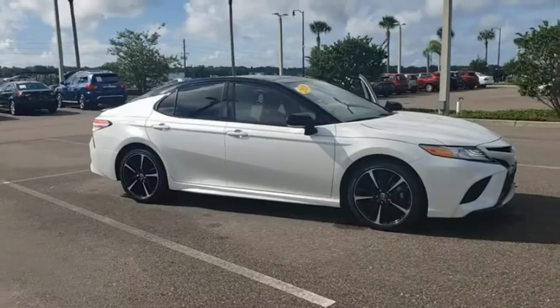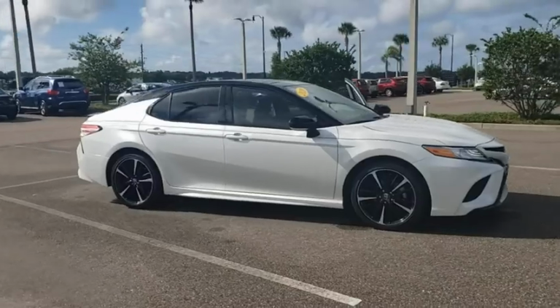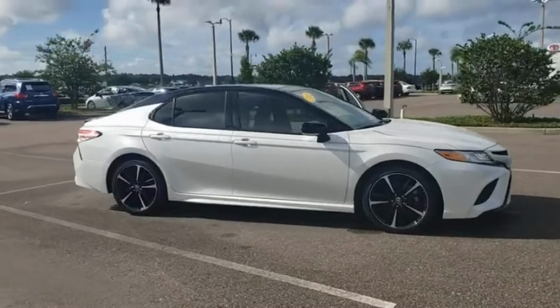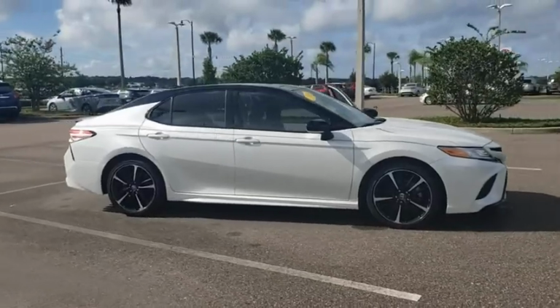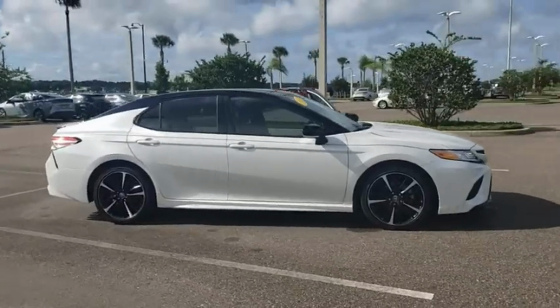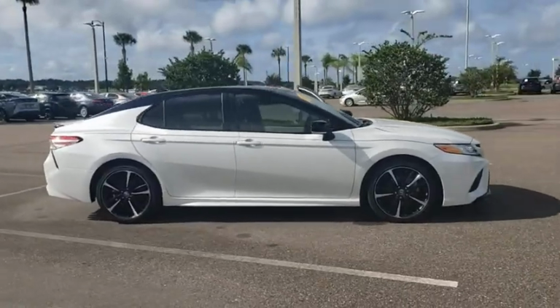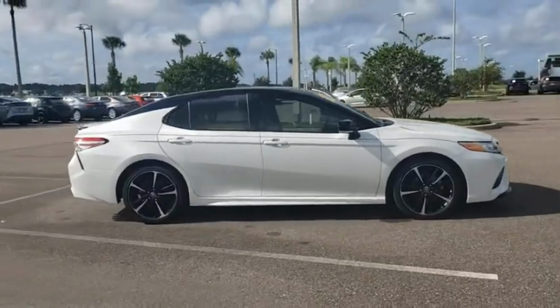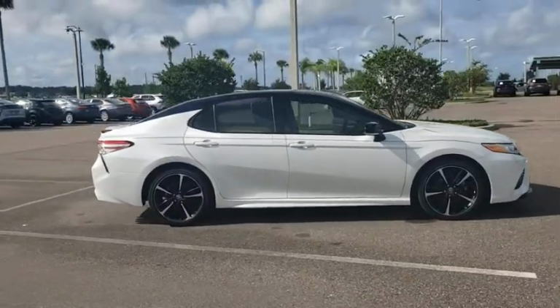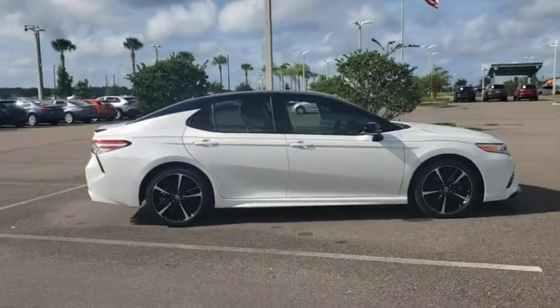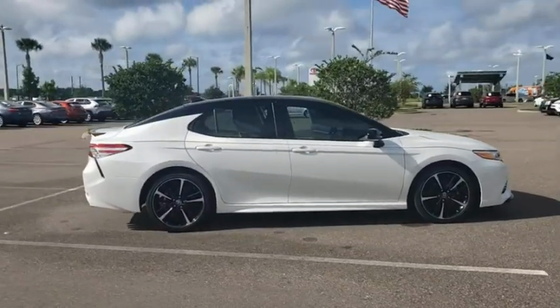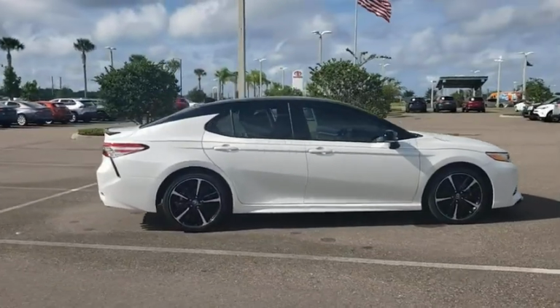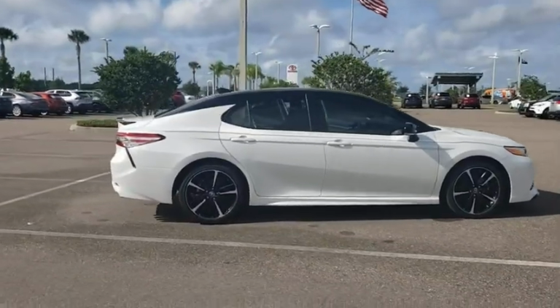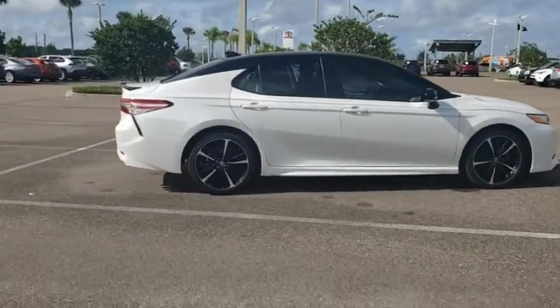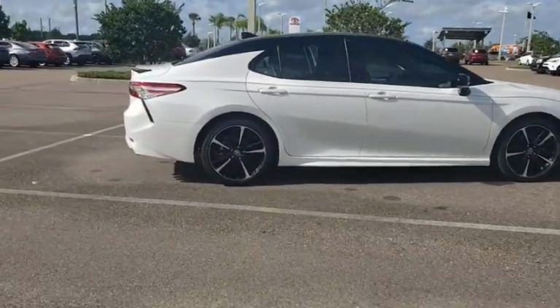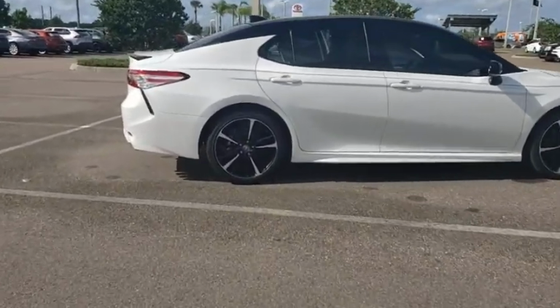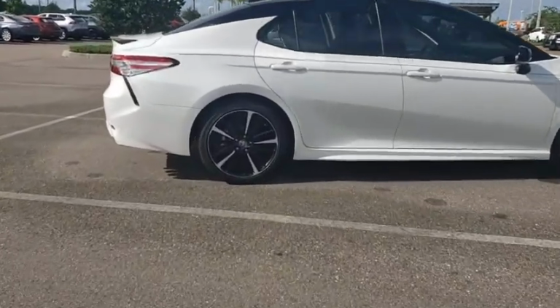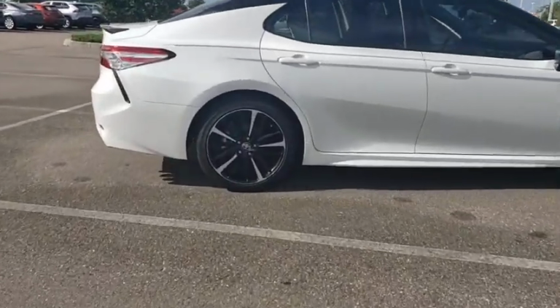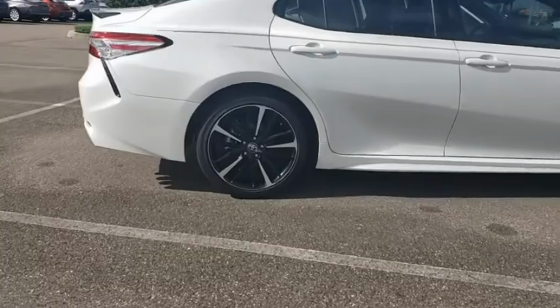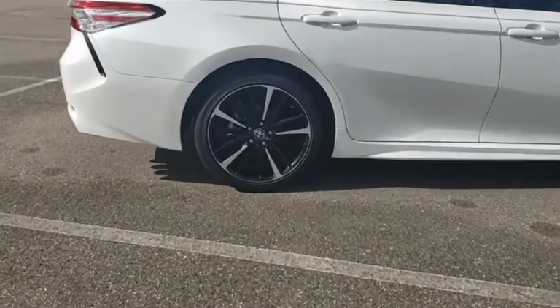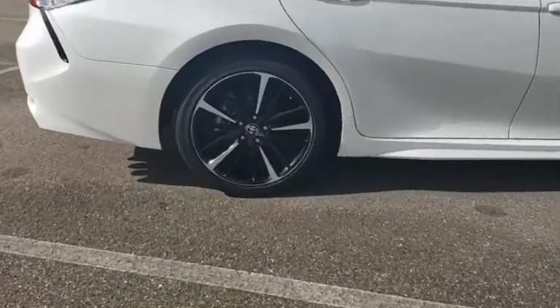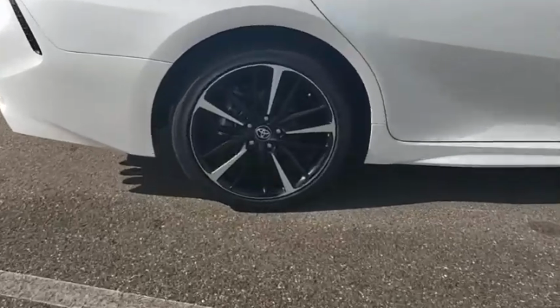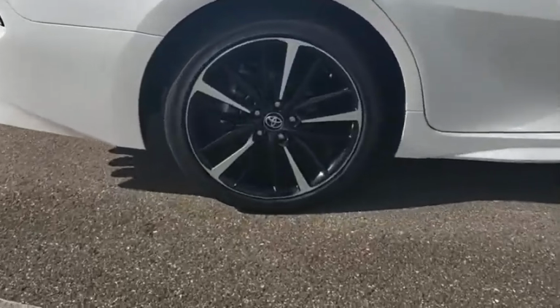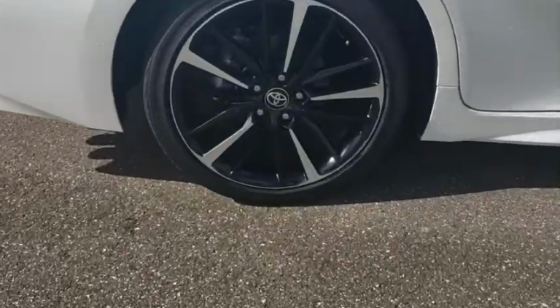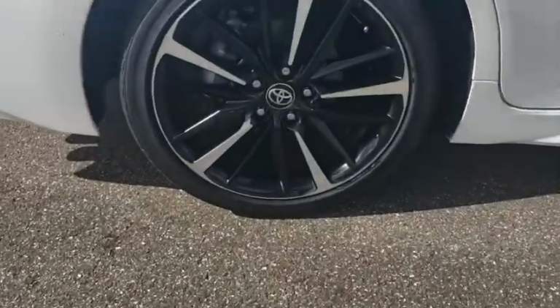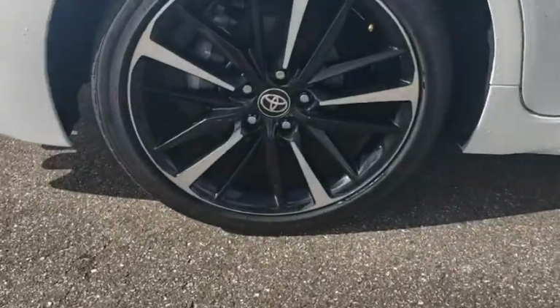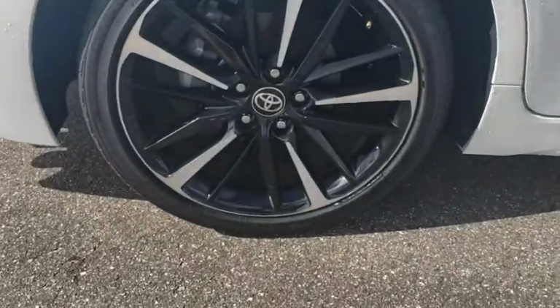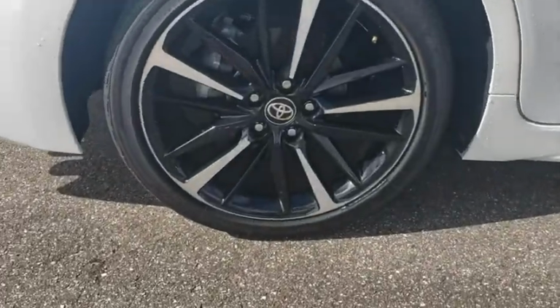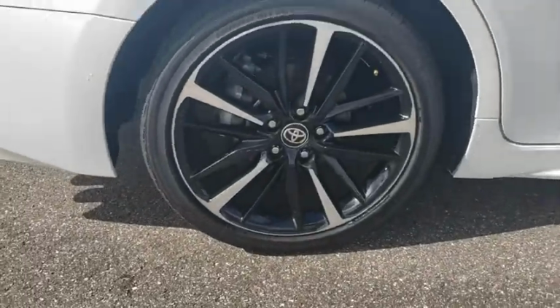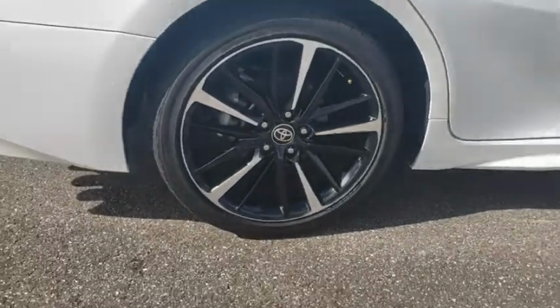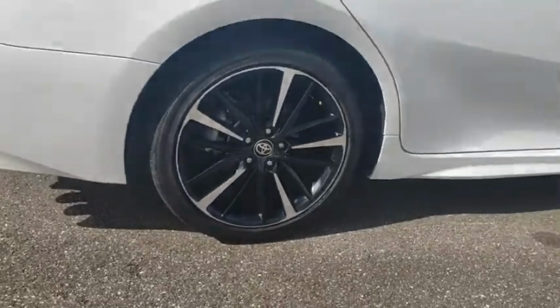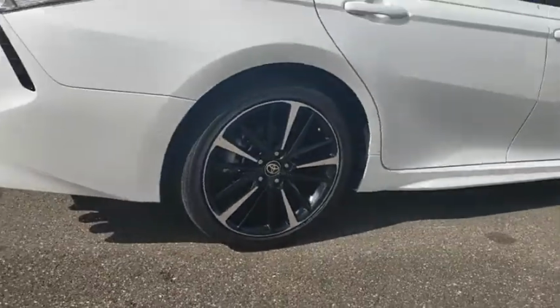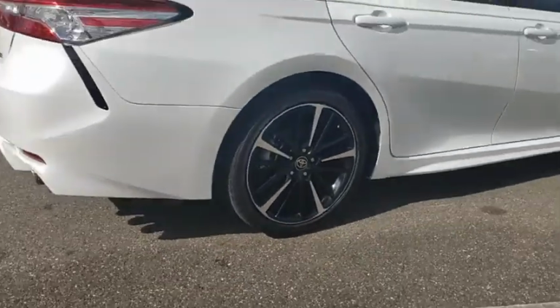Take a ride in the 2020 Toyota Camry. The Toyota Camry is an affordable, mid-sized car — reliable and great, comfortable commuter car.